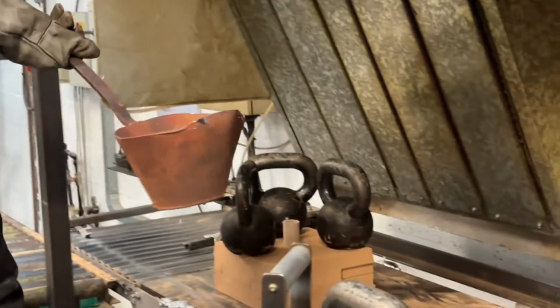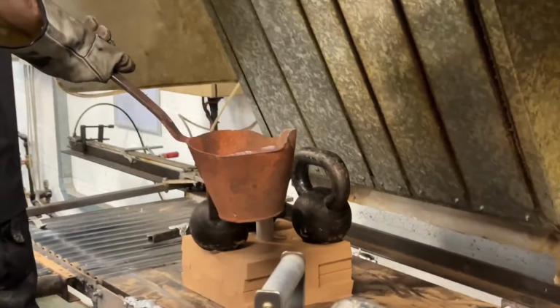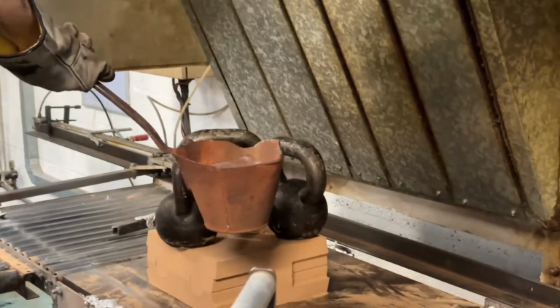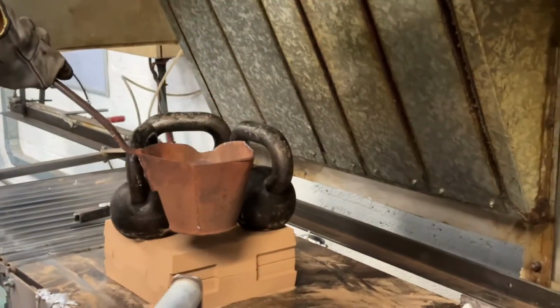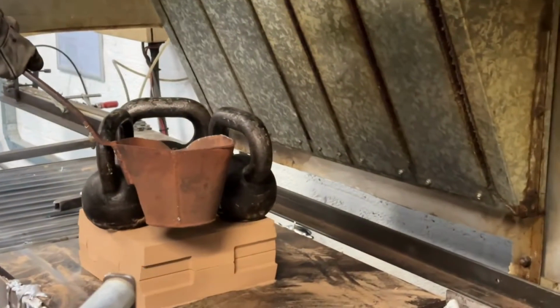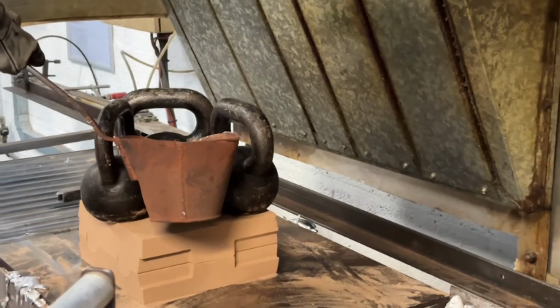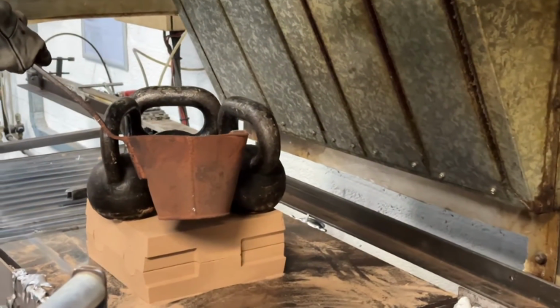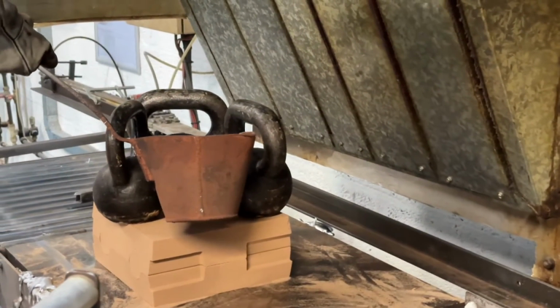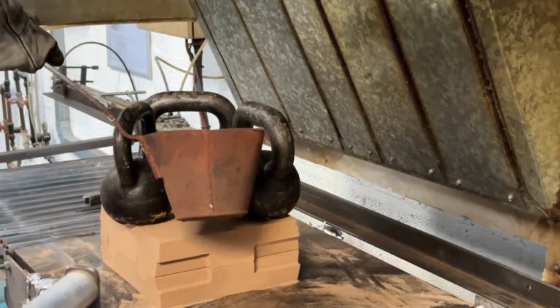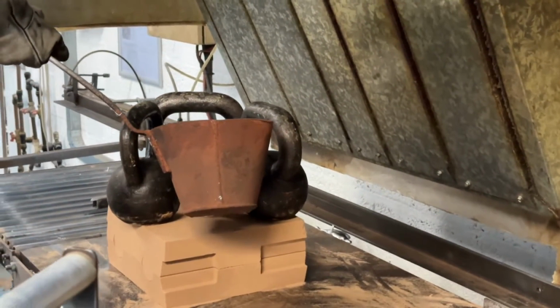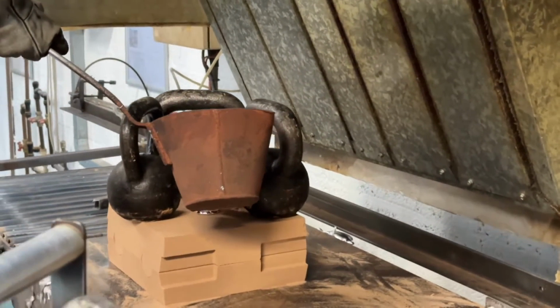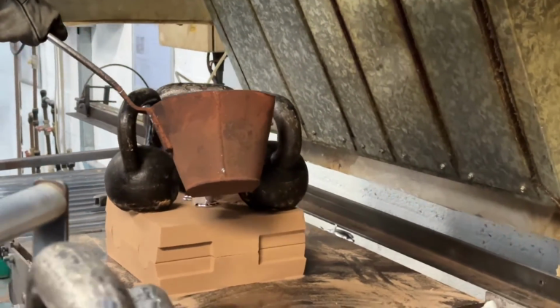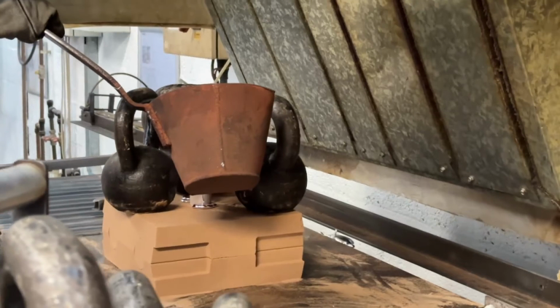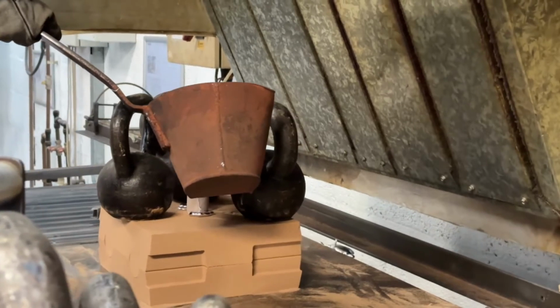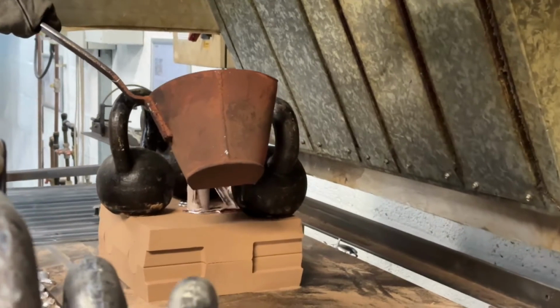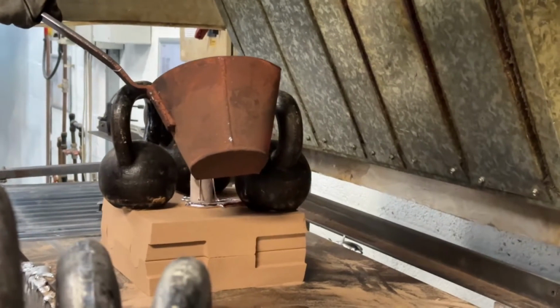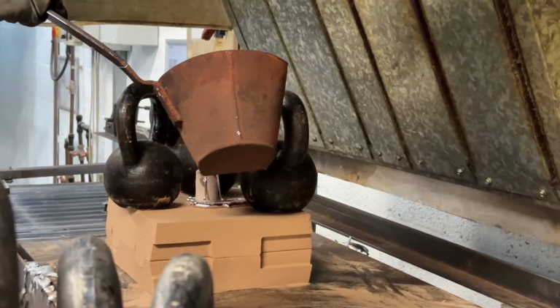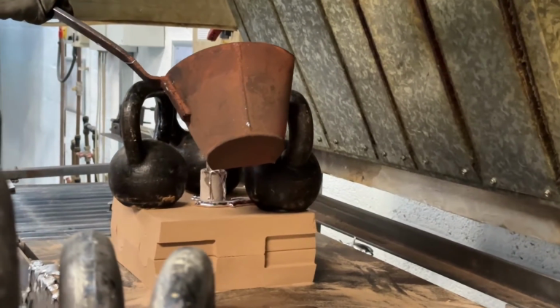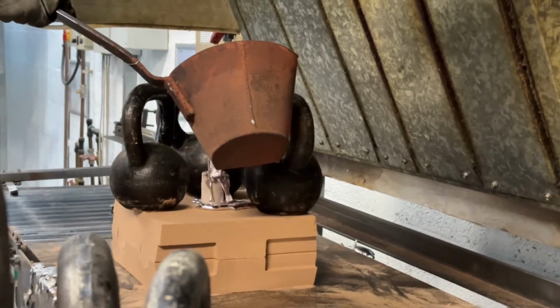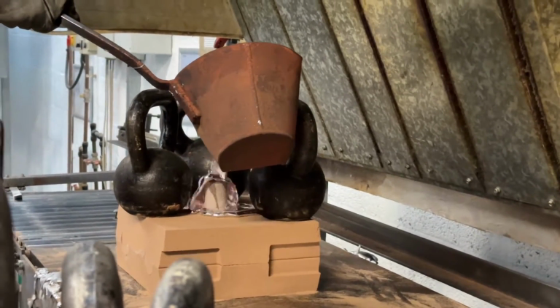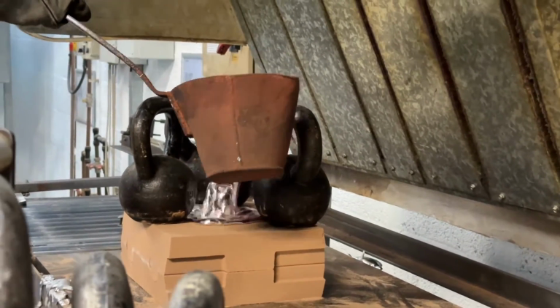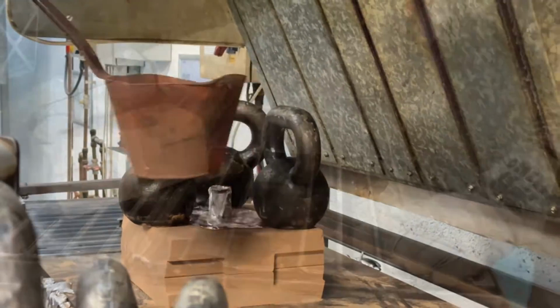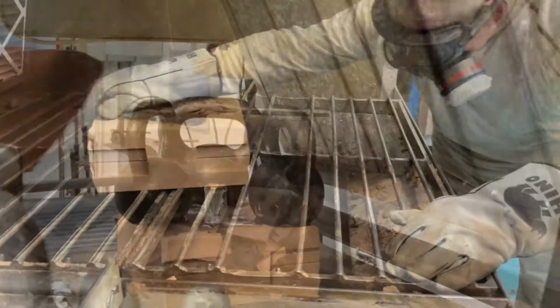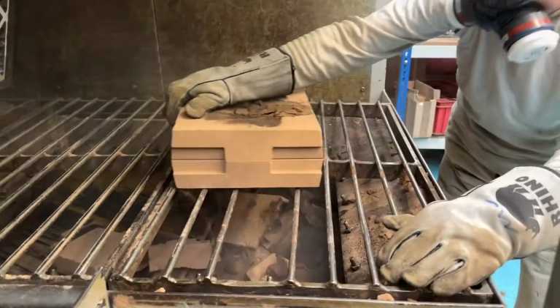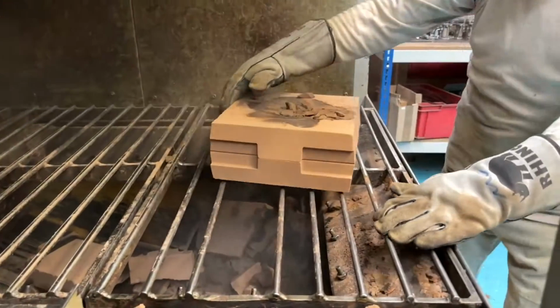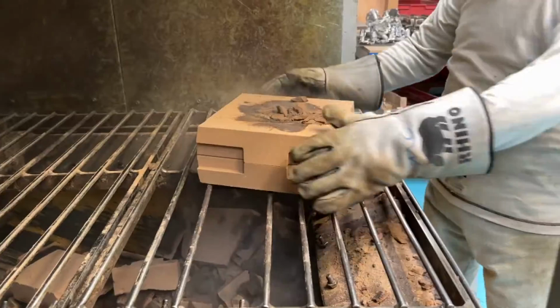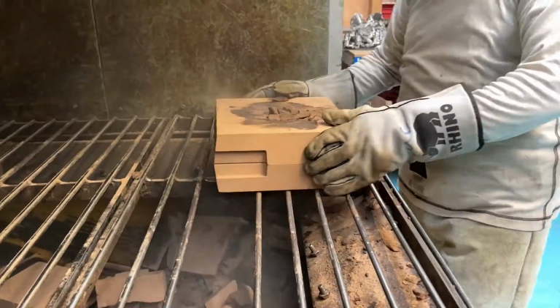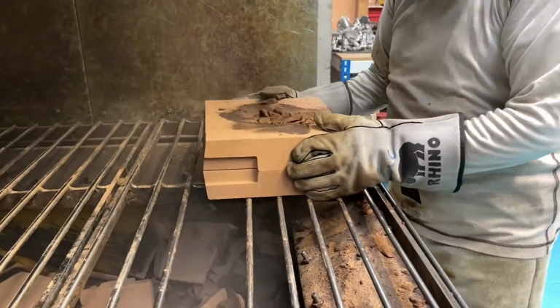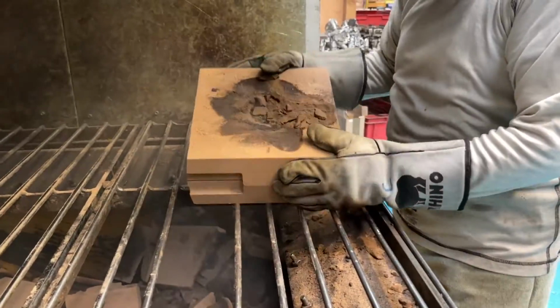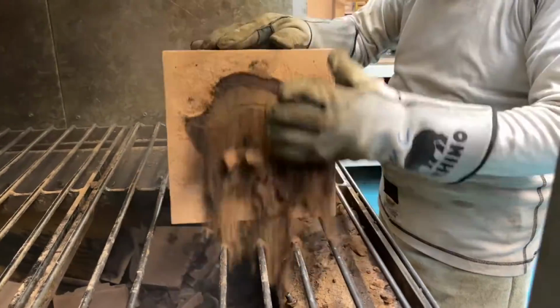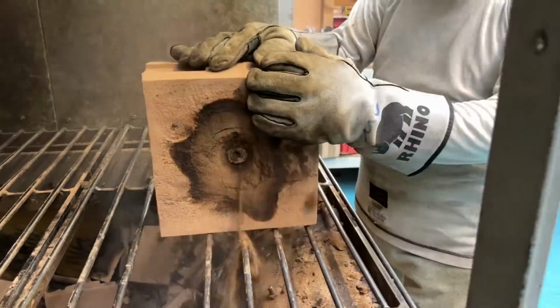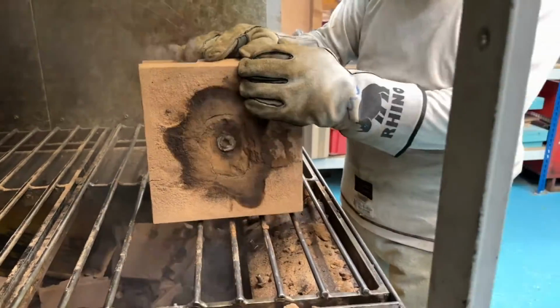The next stage is for the sand casting to be filled with molten aluminium. This is around 700 to 750 degrees. Once the sand casting has cooled, it's then broken out.